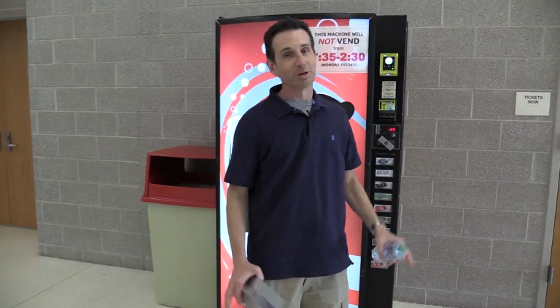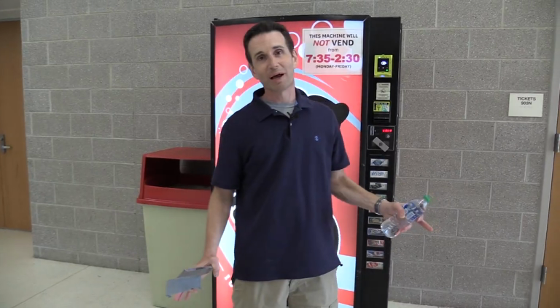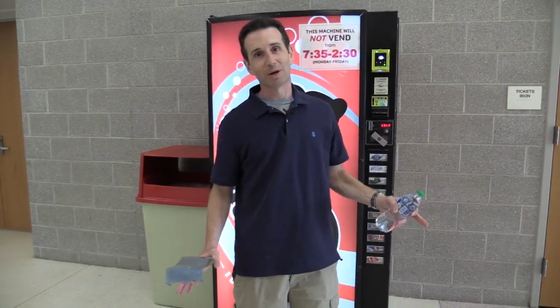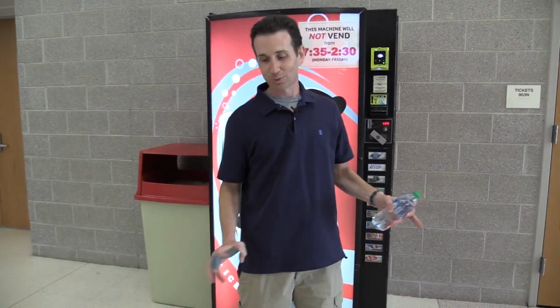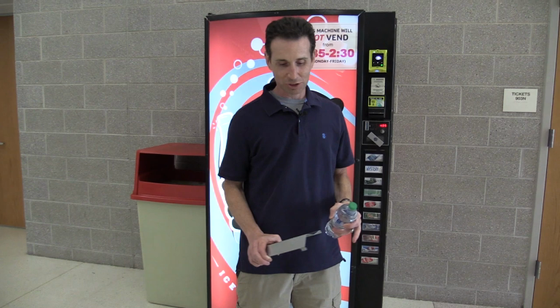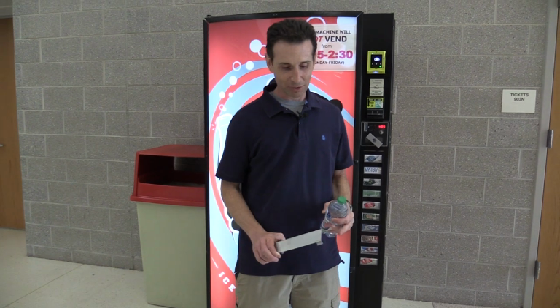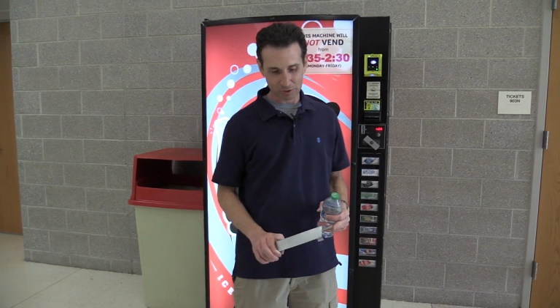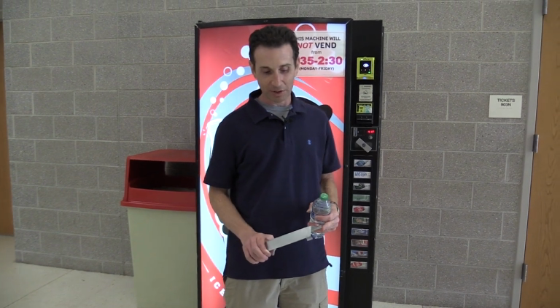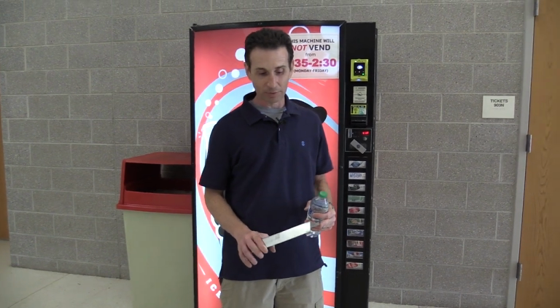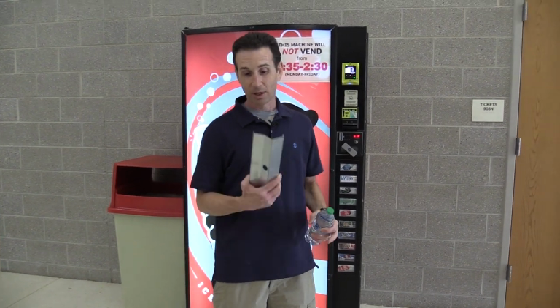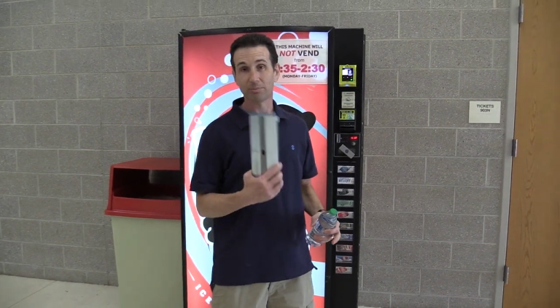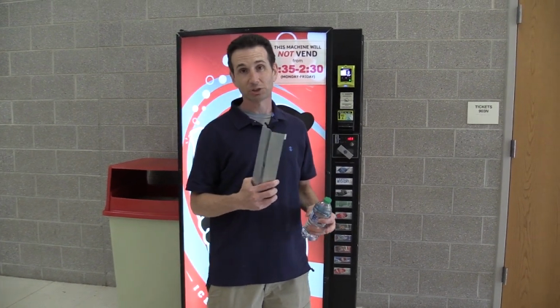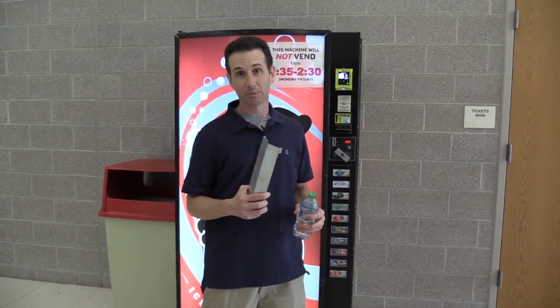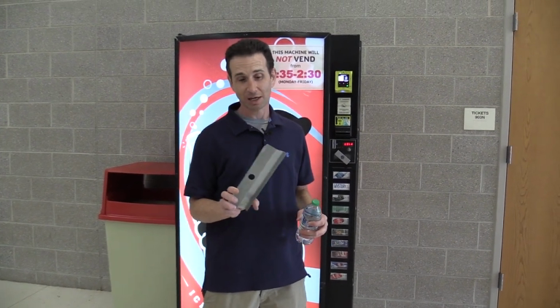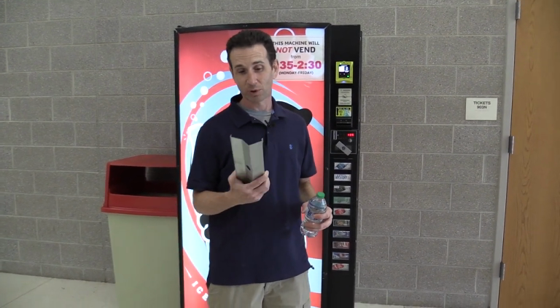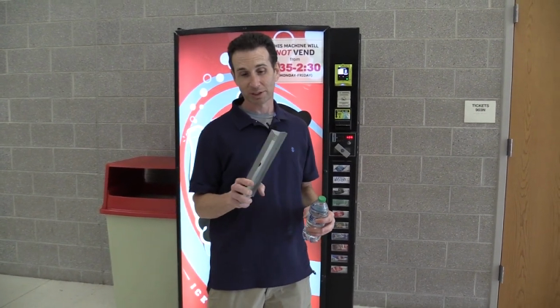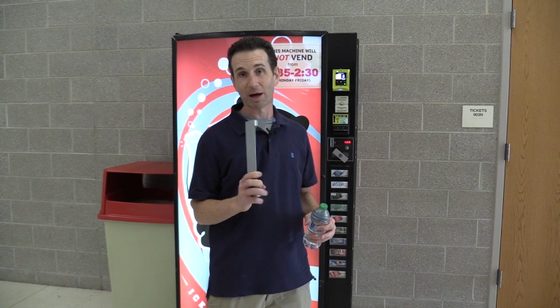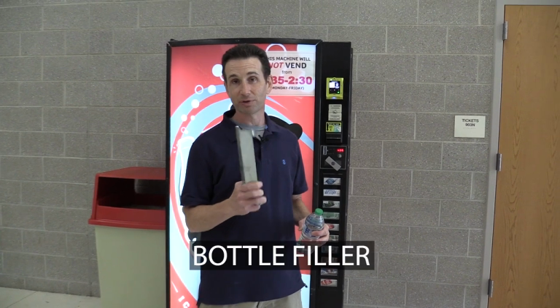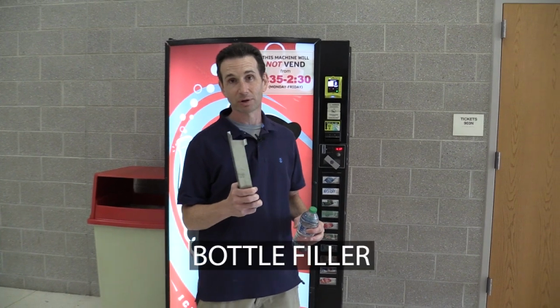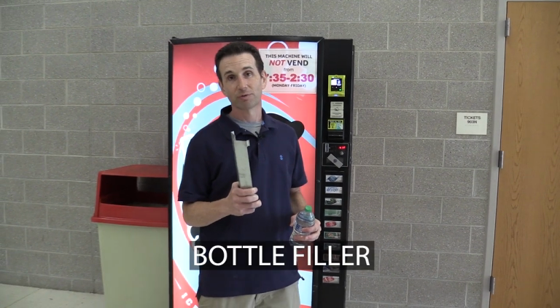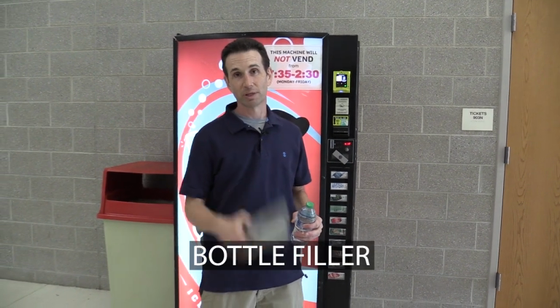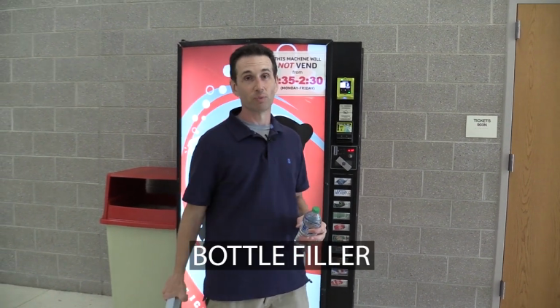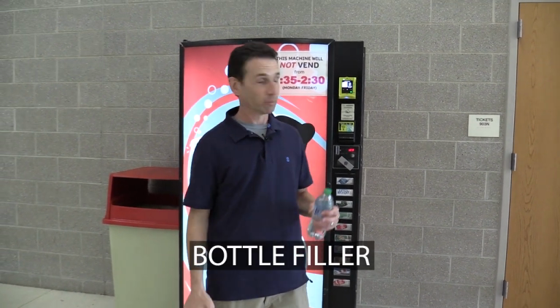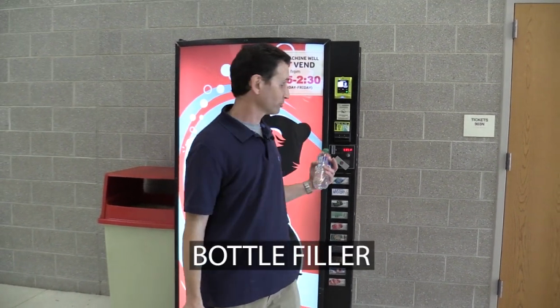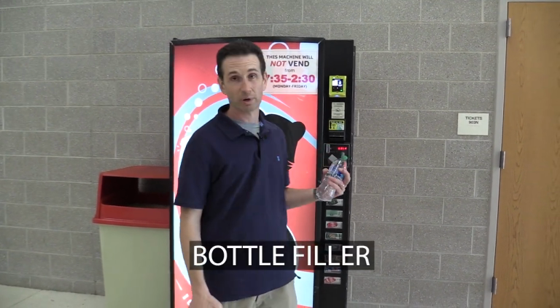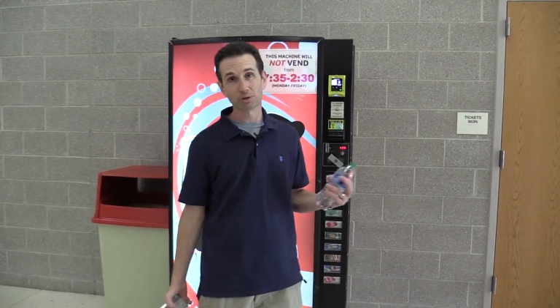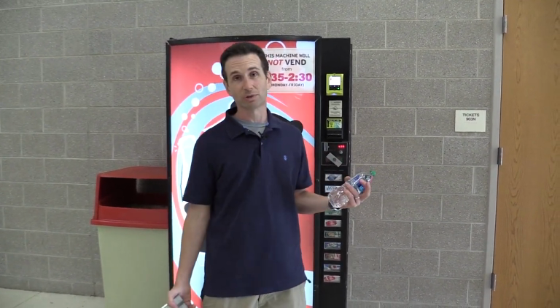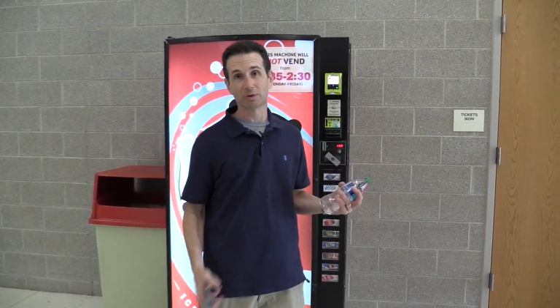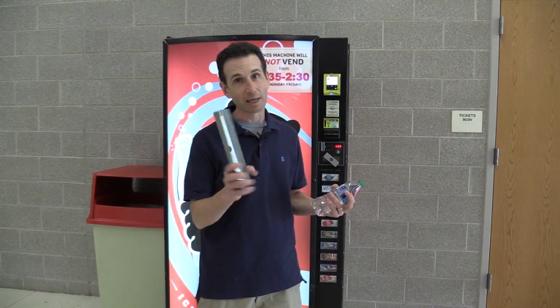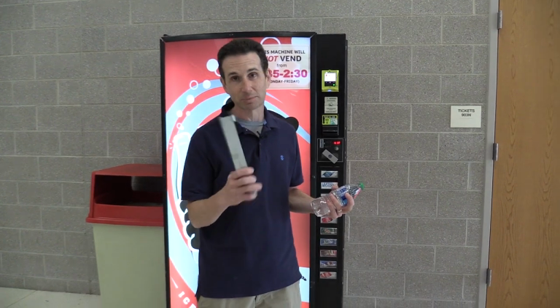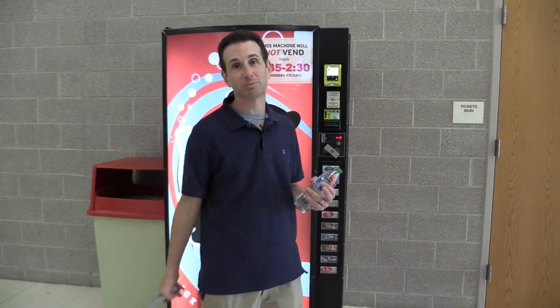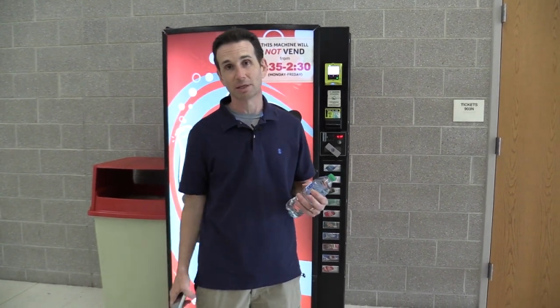But now we're back in the regular school session, and I thought it'd be interesting to go over the bottle shim — which Royal actually calls the bottle filler for the Royal Merlin 4.